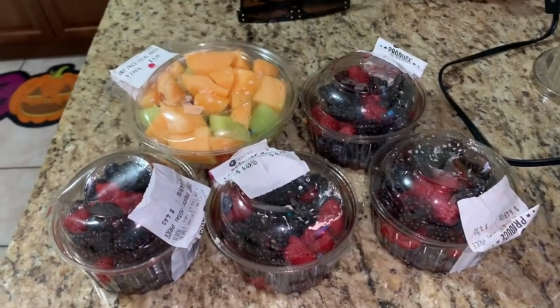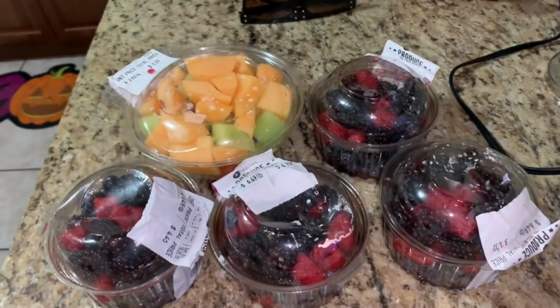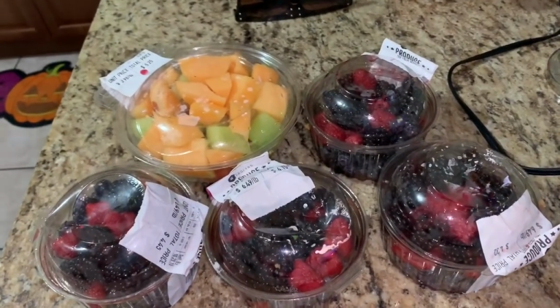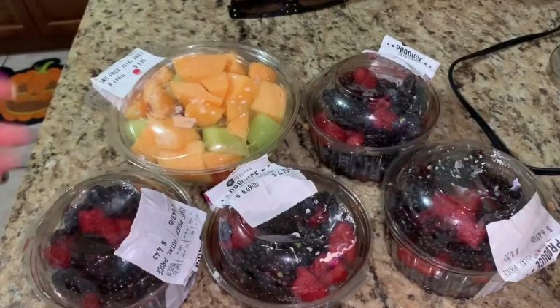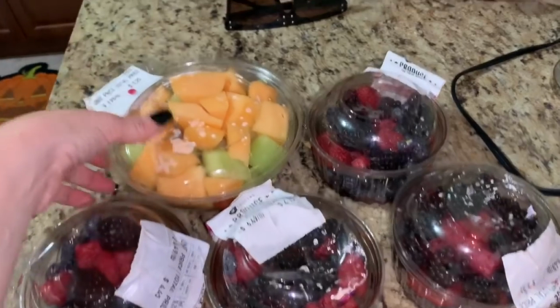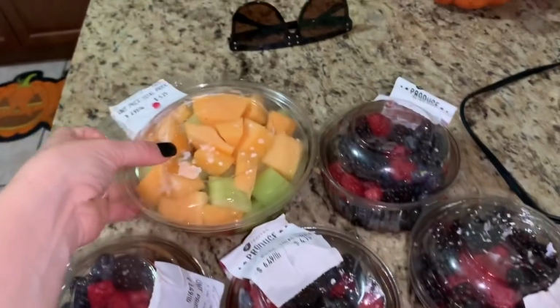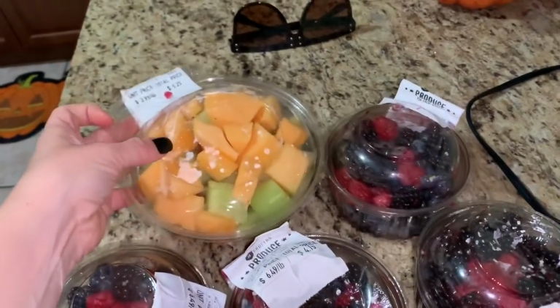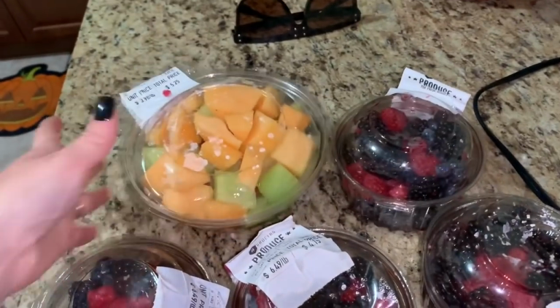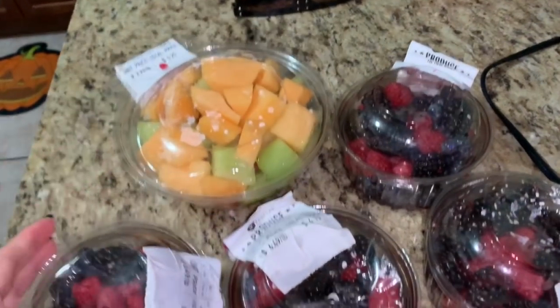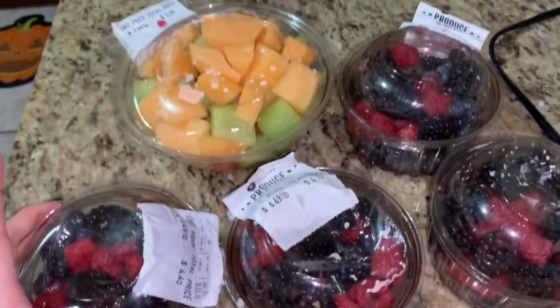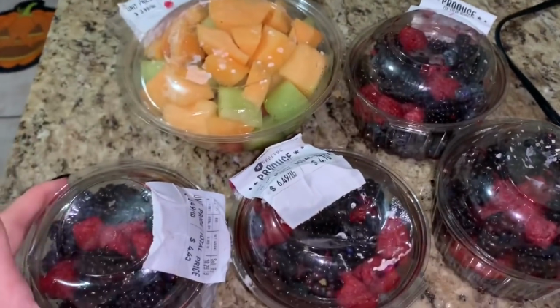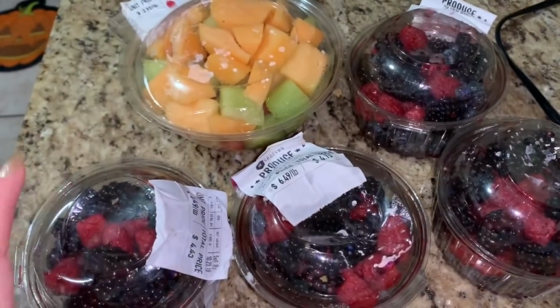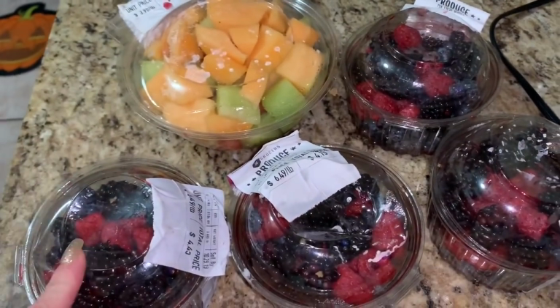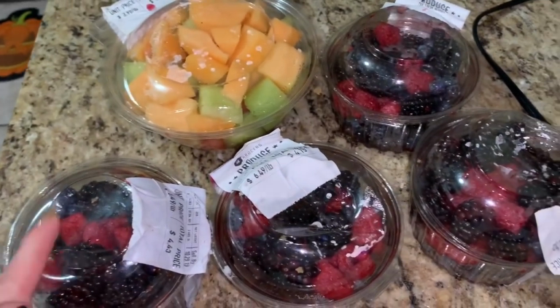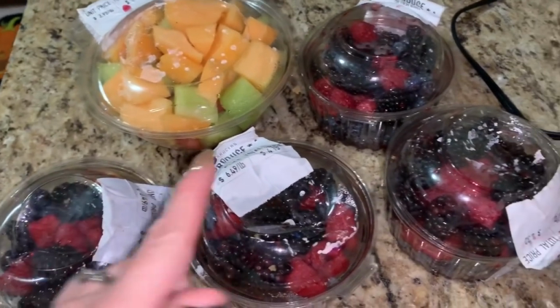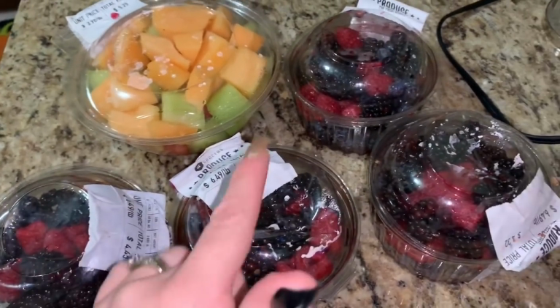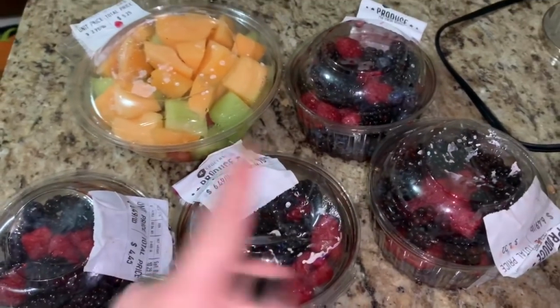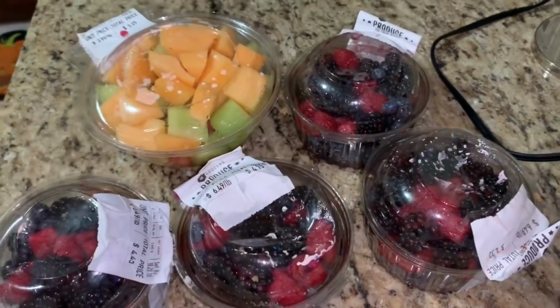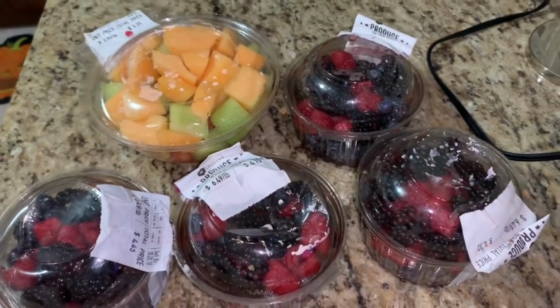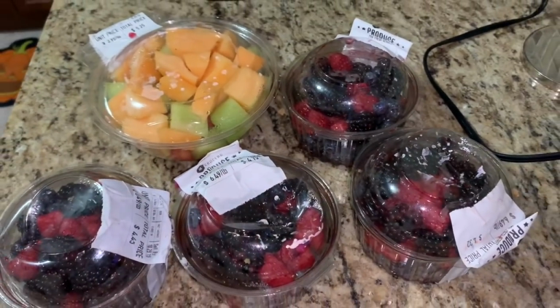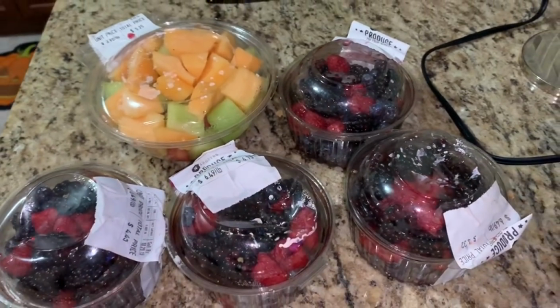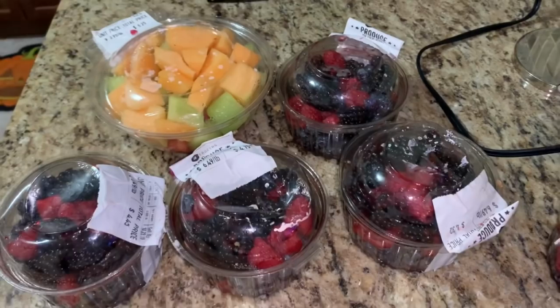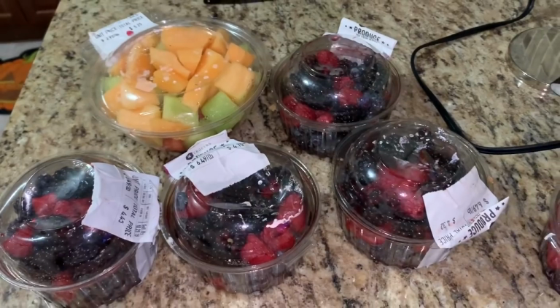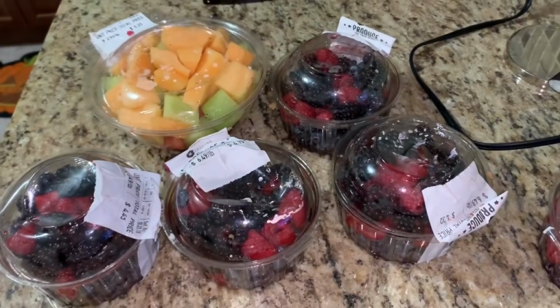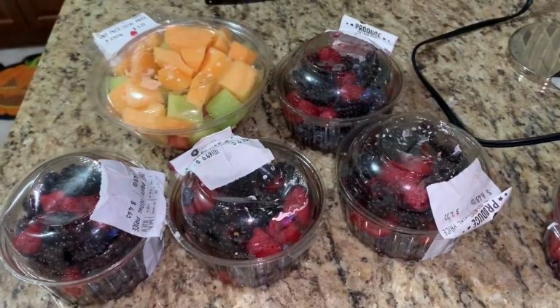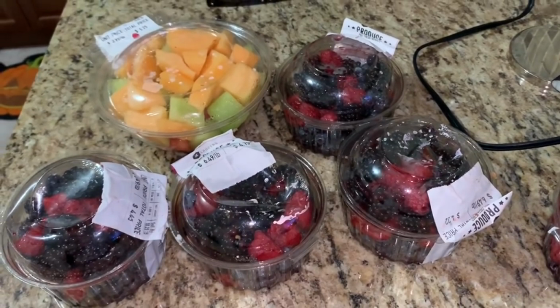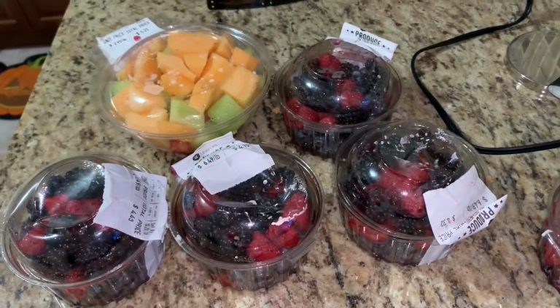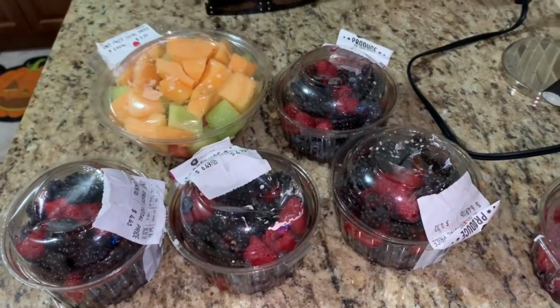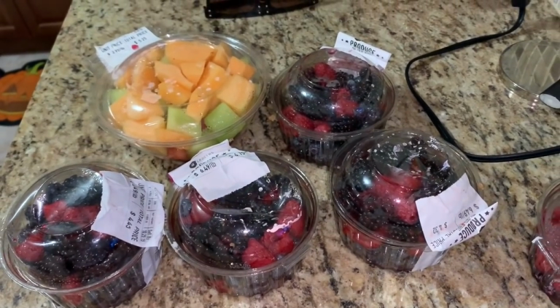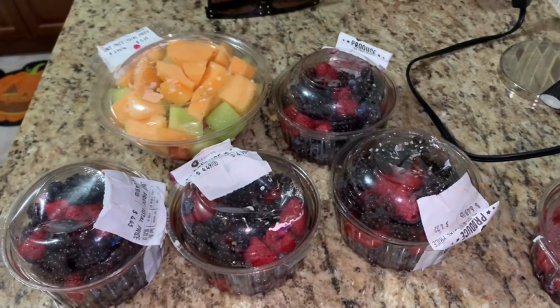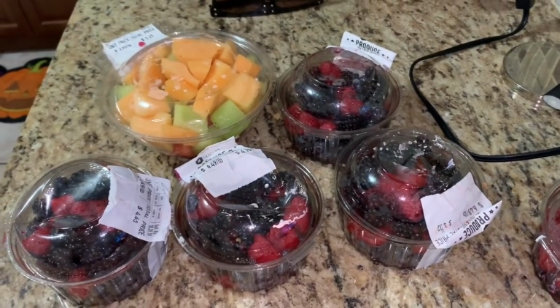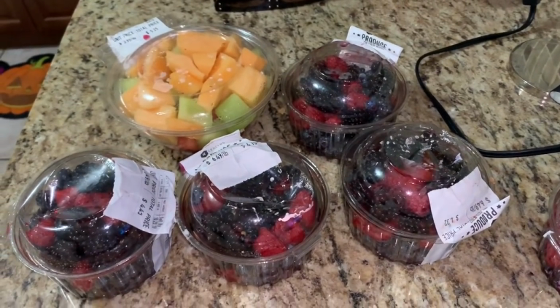So that's pretty cool. We got cantaloupe, raspberries, and strawberries. Don't be afraid to check your grocery store dumpsters as well.